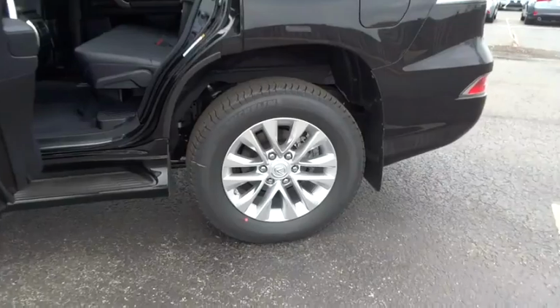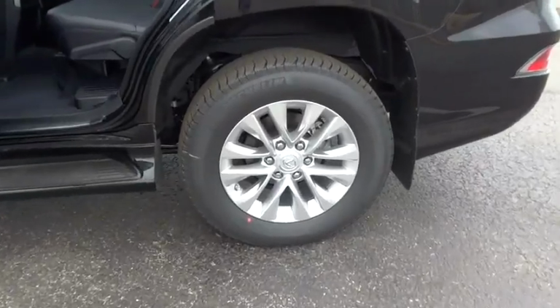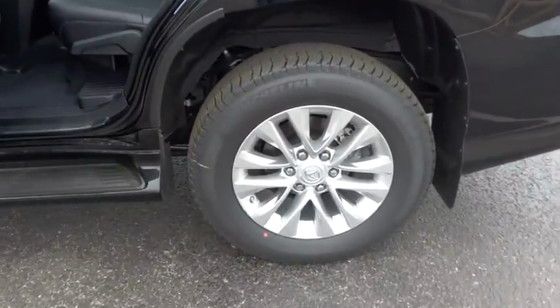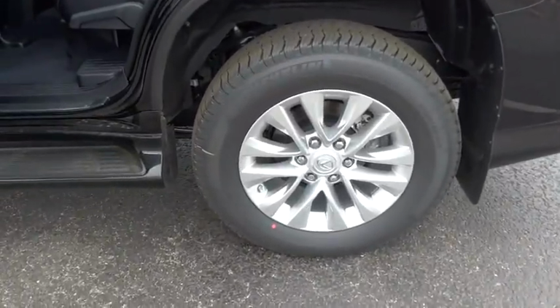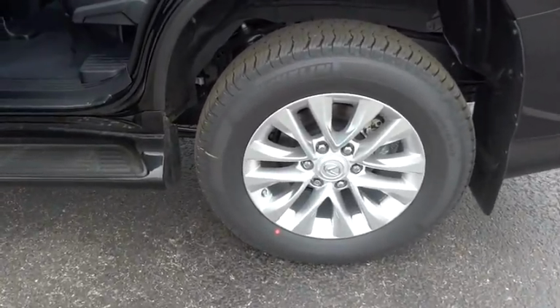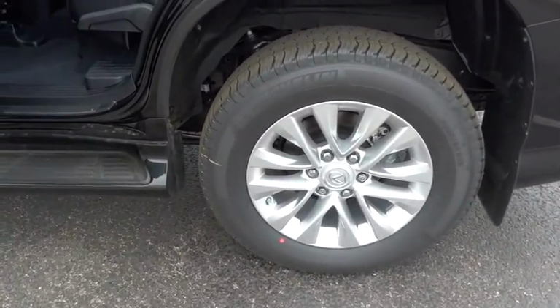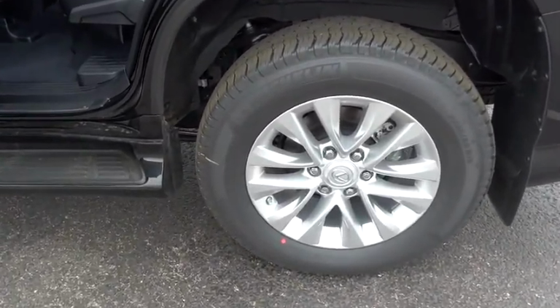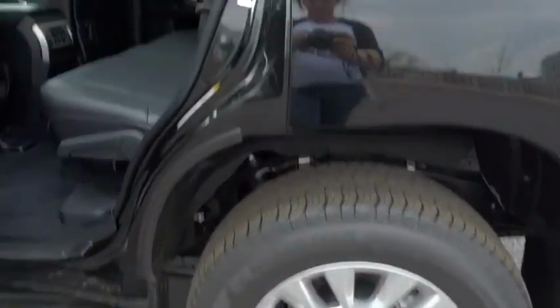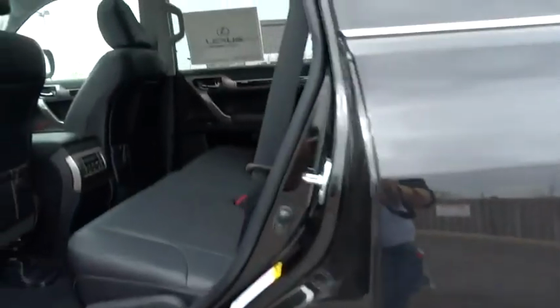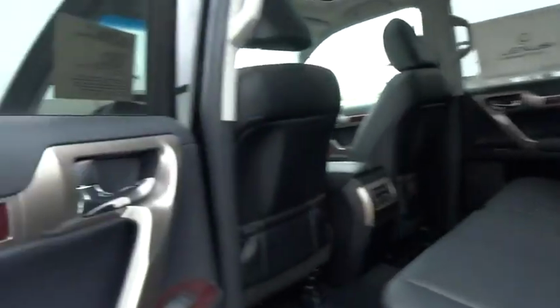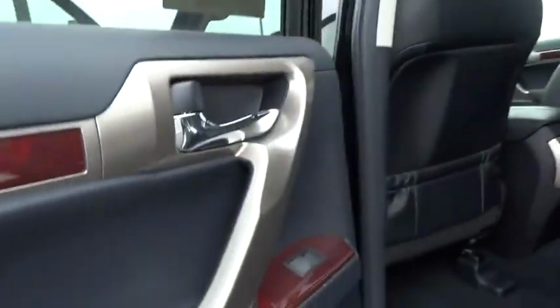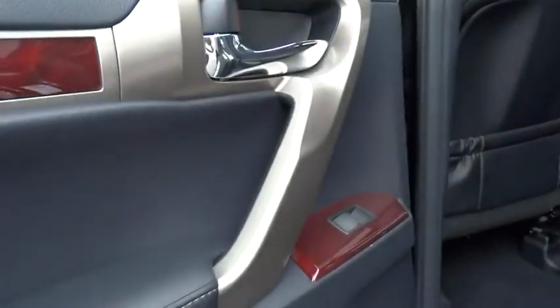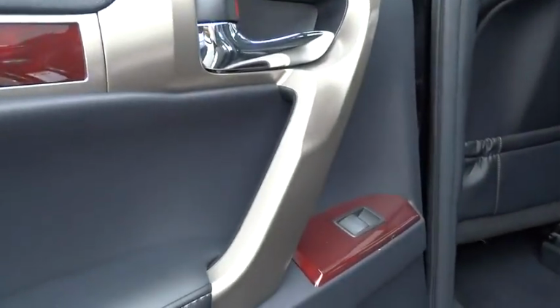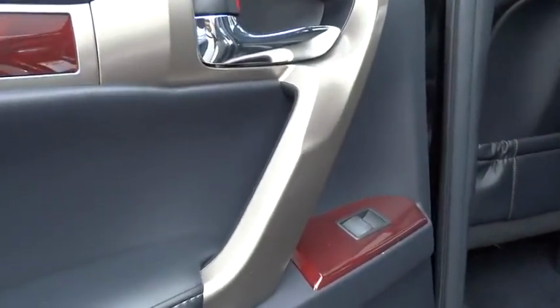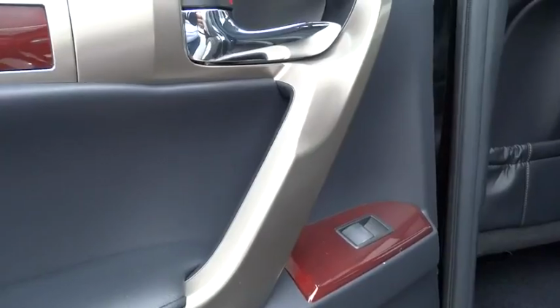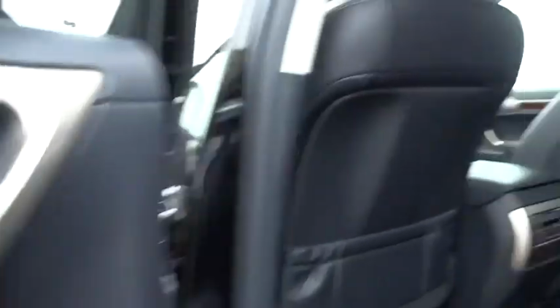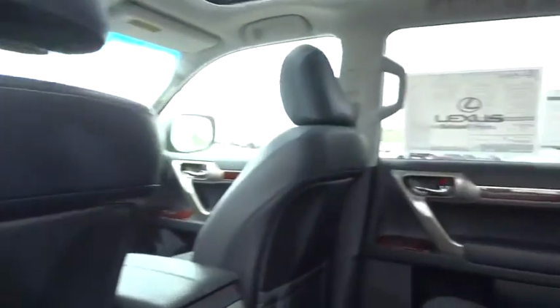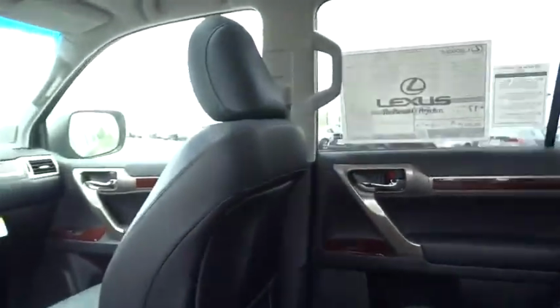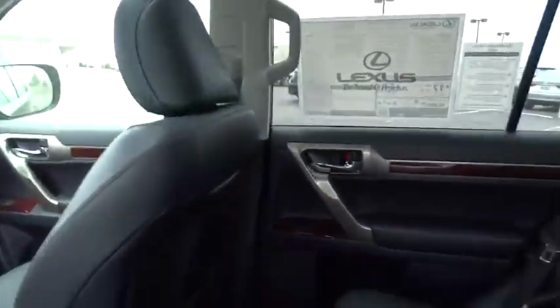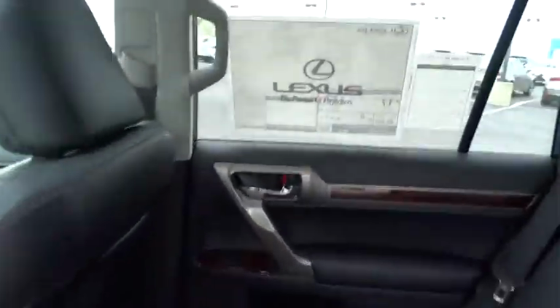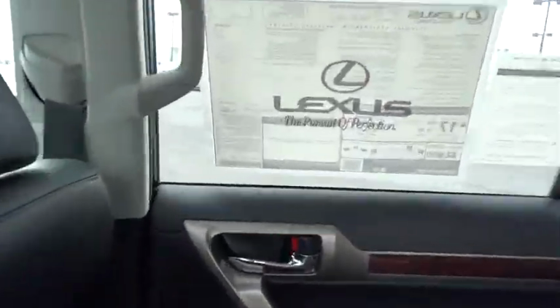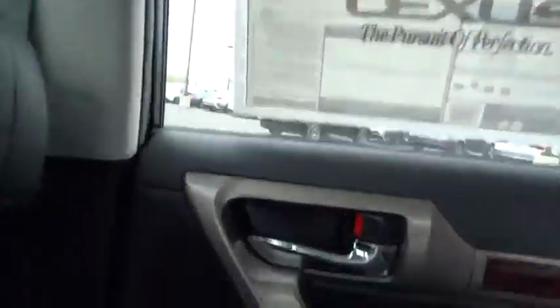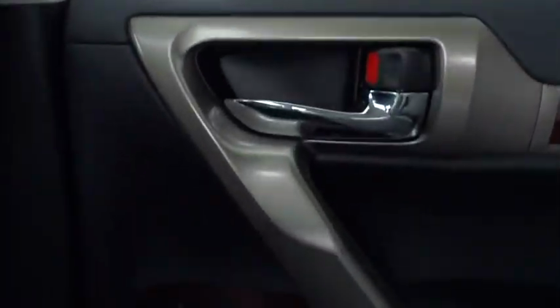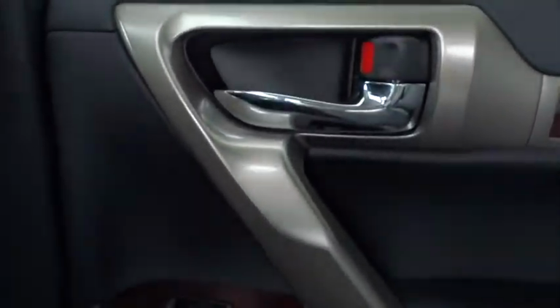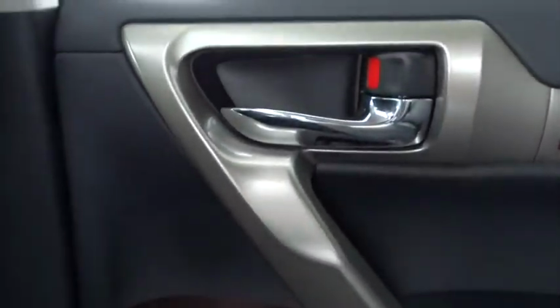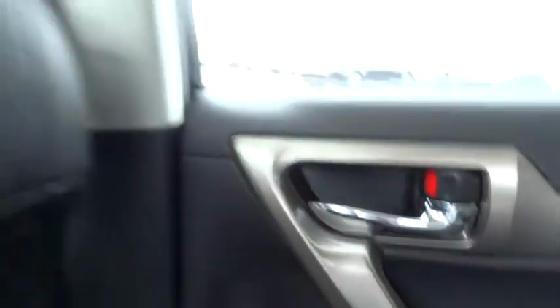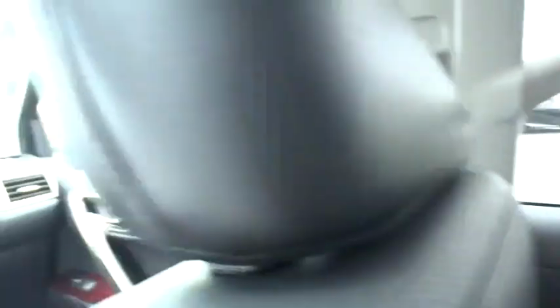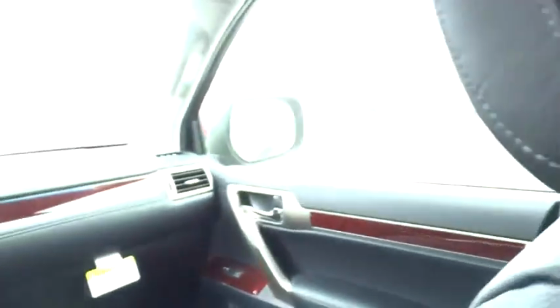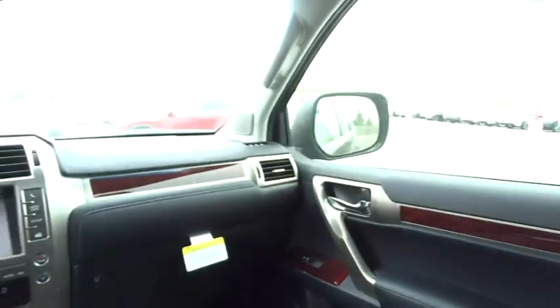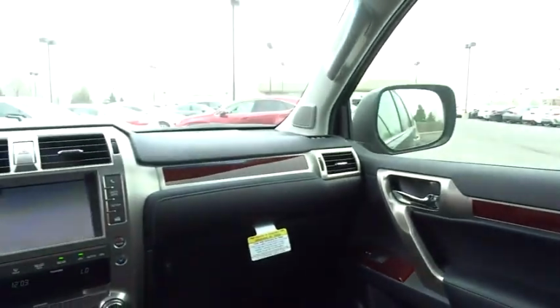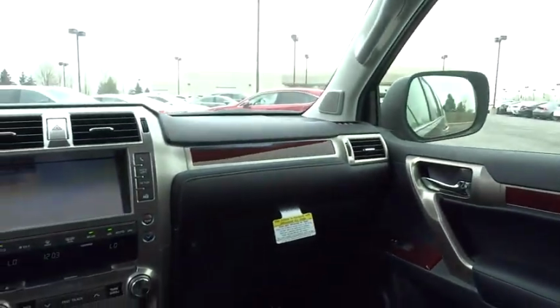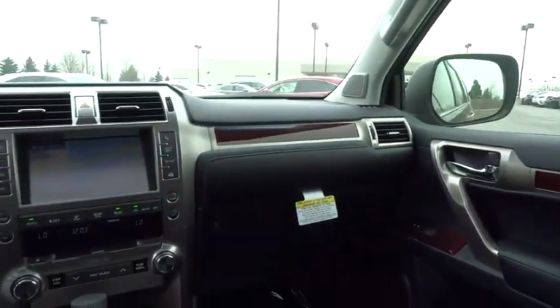Leather-wrapped steering wheel, adjustable steering wheel, power steering, cruise control, keyless start, auto-dimming rear-view mirror, aluminum wheels, four-wheel drive, four-wheel disc brakes, floor mats.